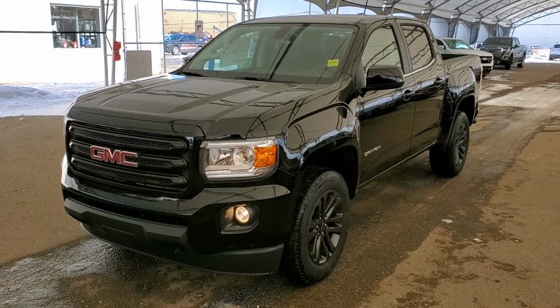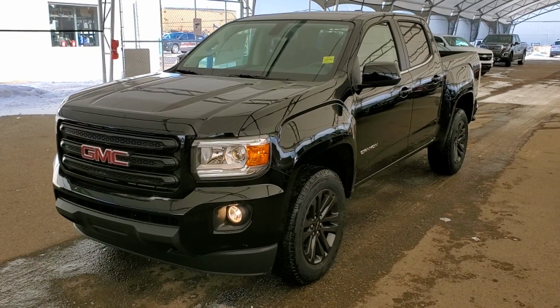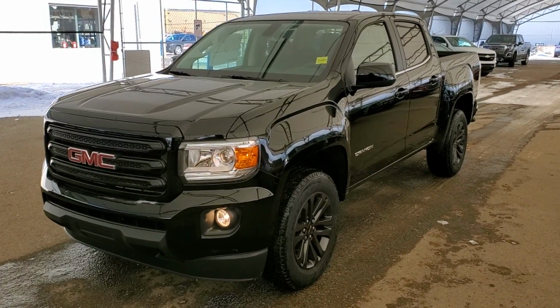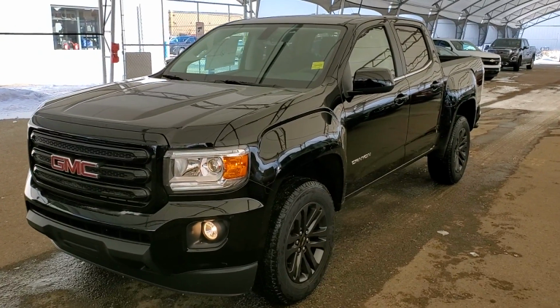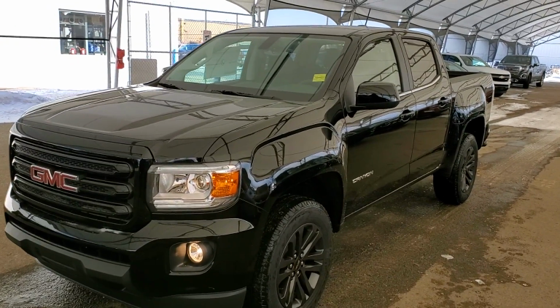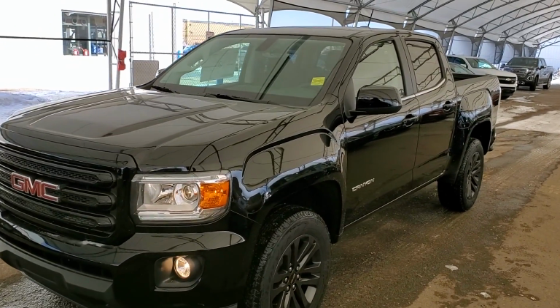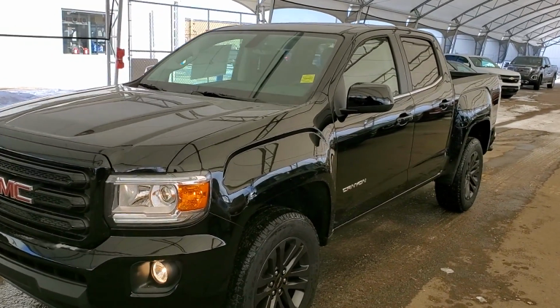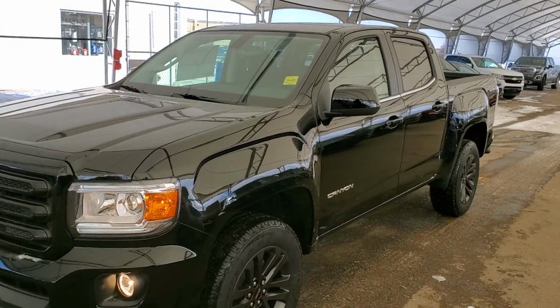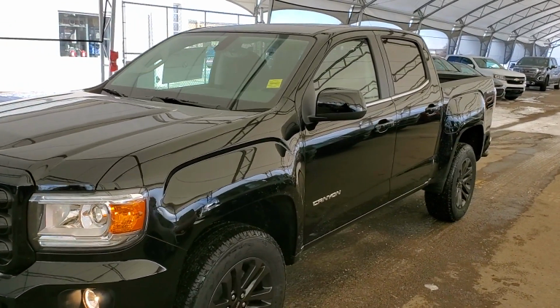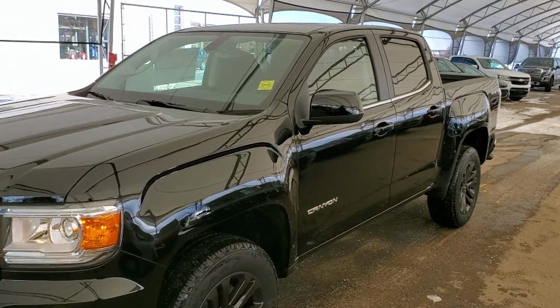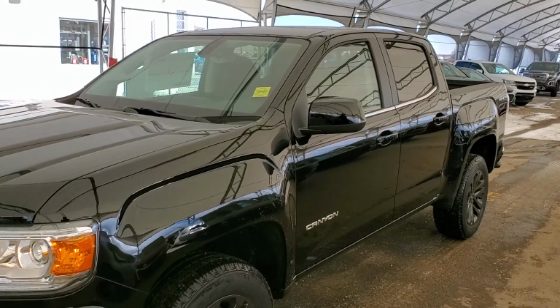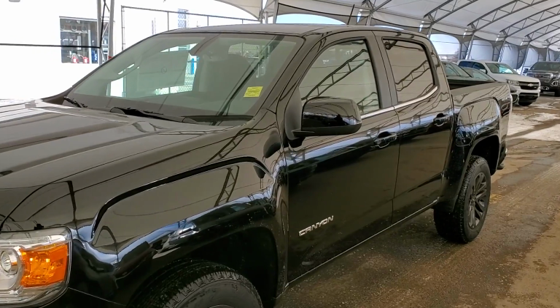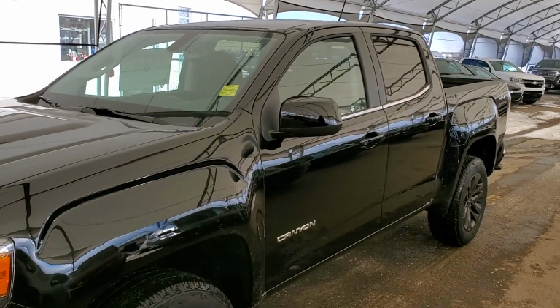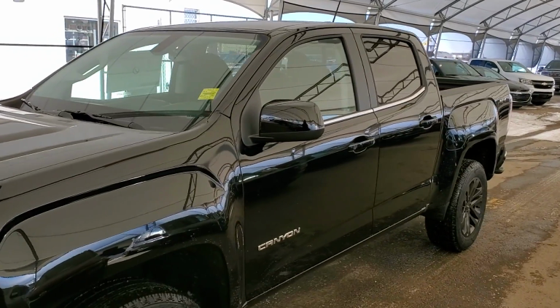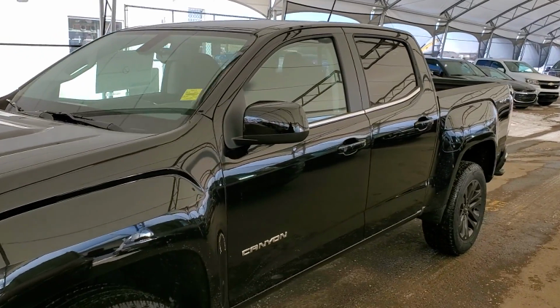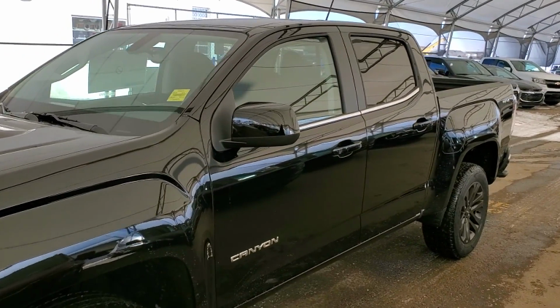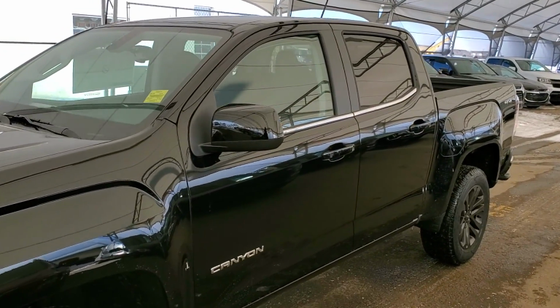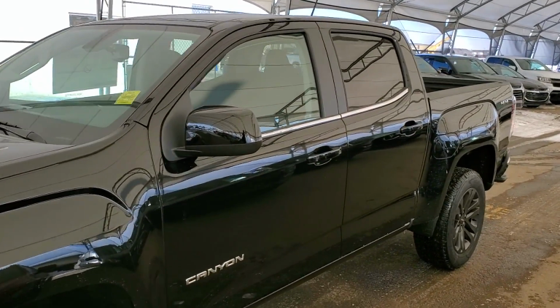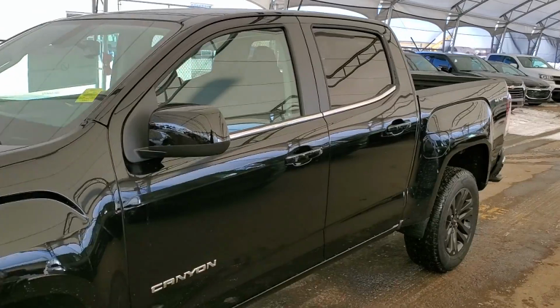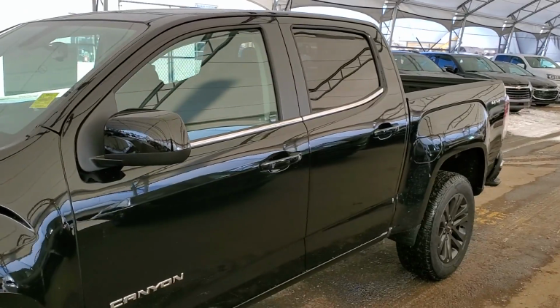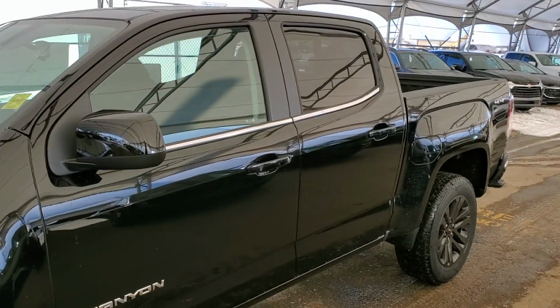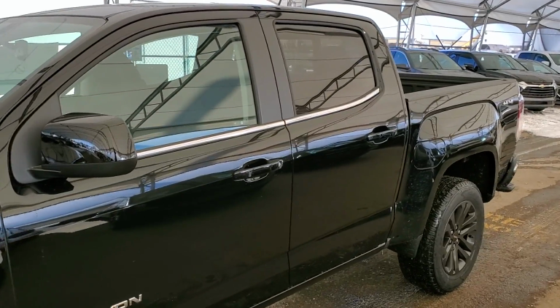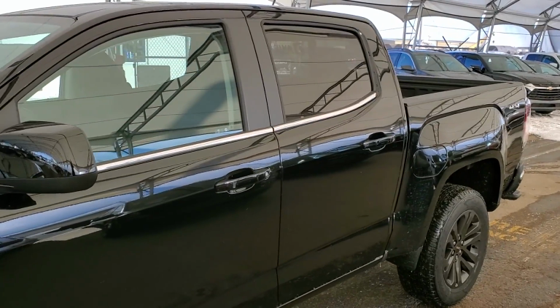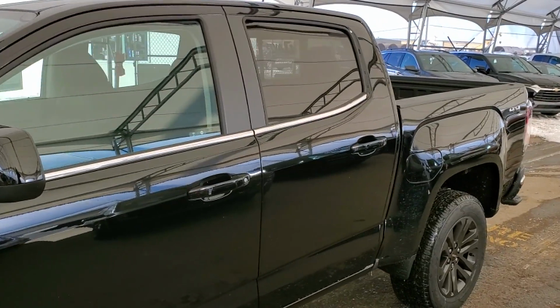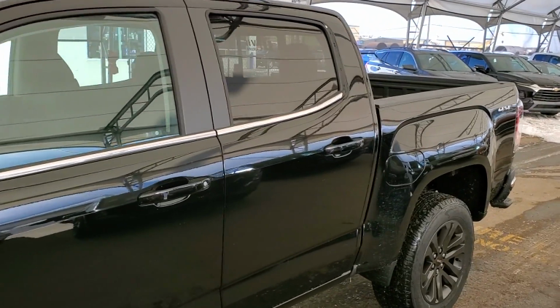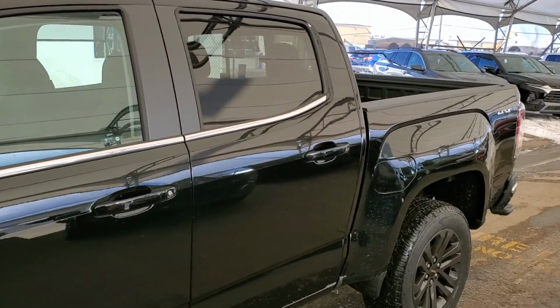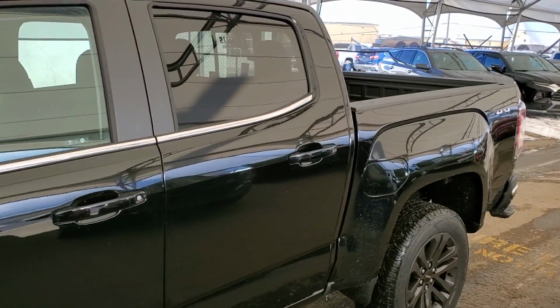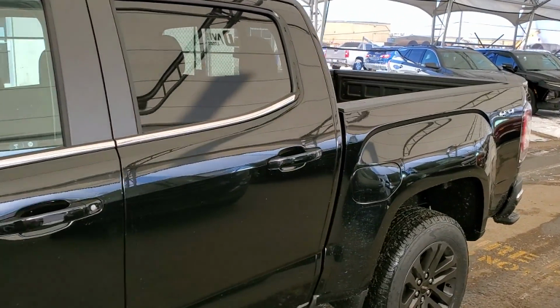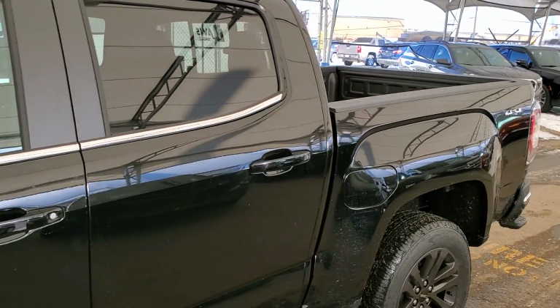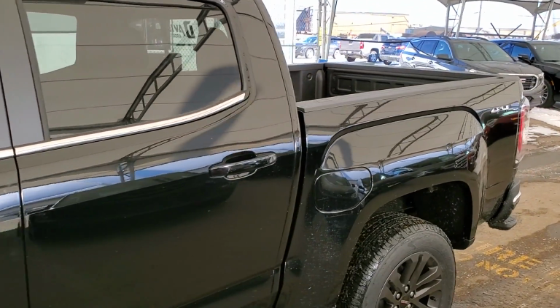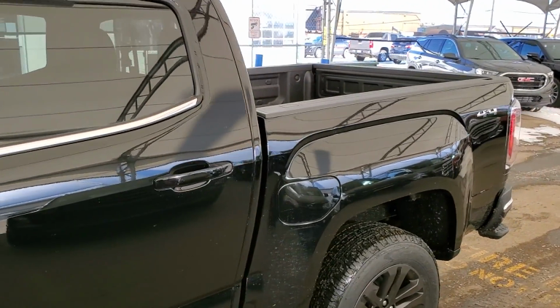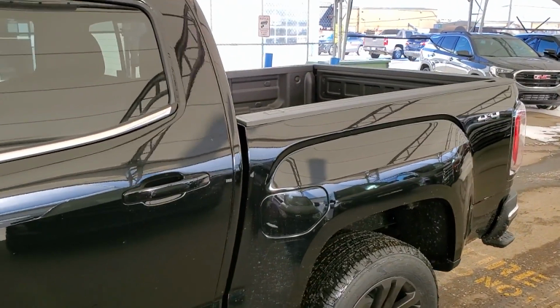Hello and welcome to Davis Chevrolet. This is a brand new 2020 GMC Canyon SLE Crew Cab 4x4 in onyx black.